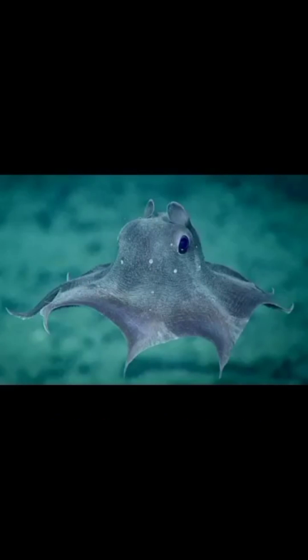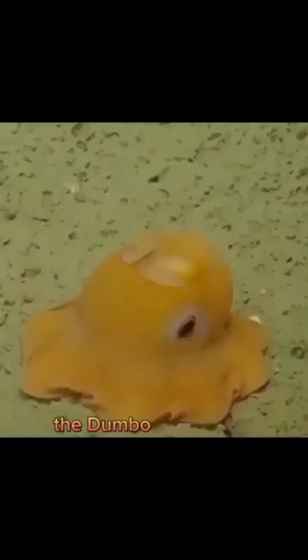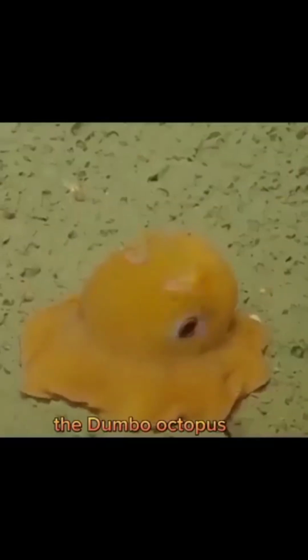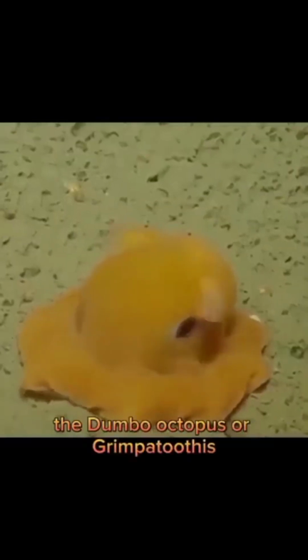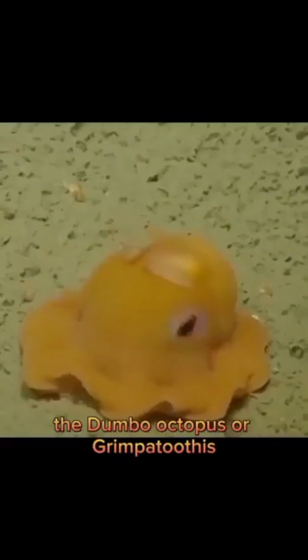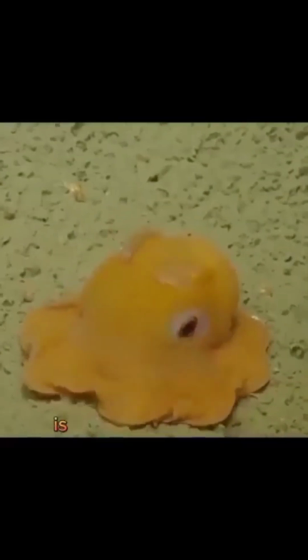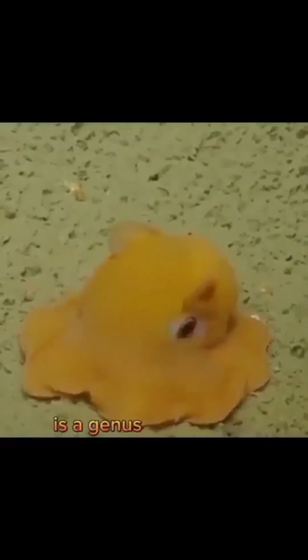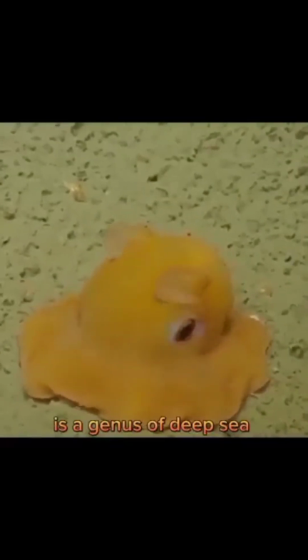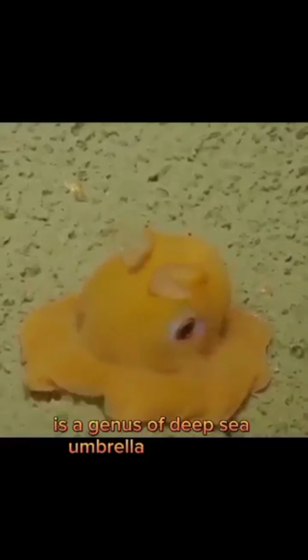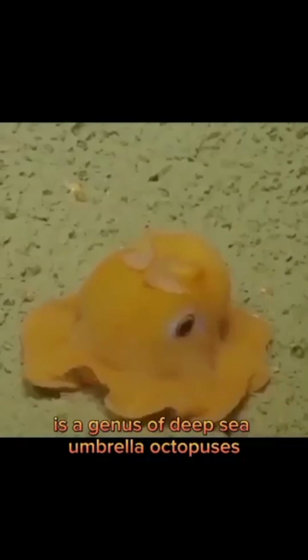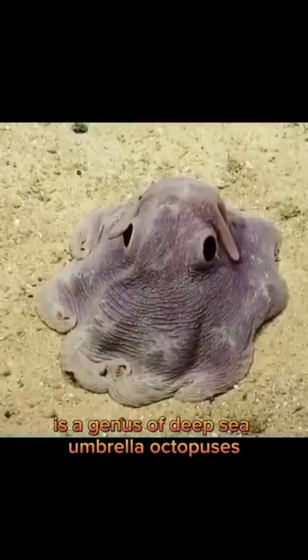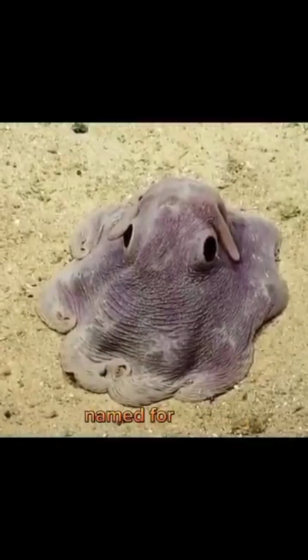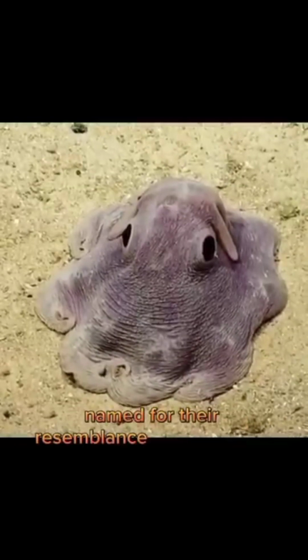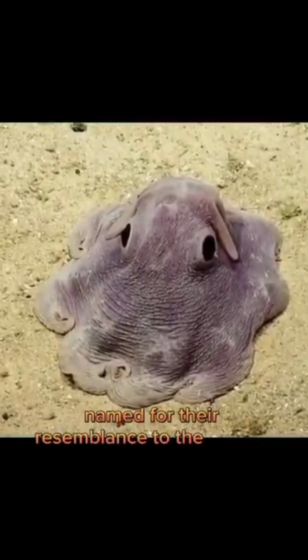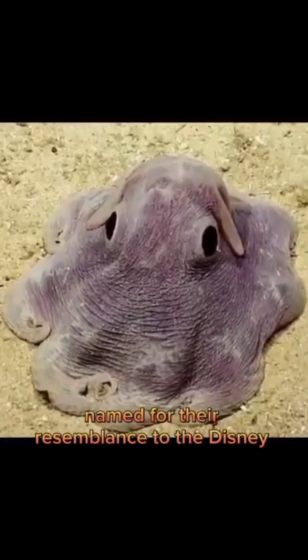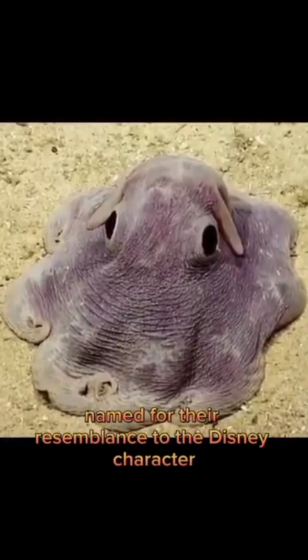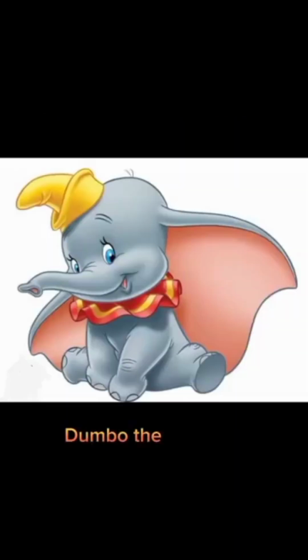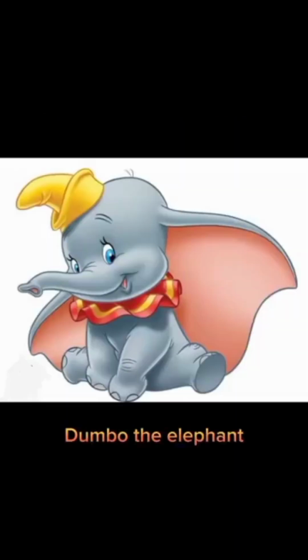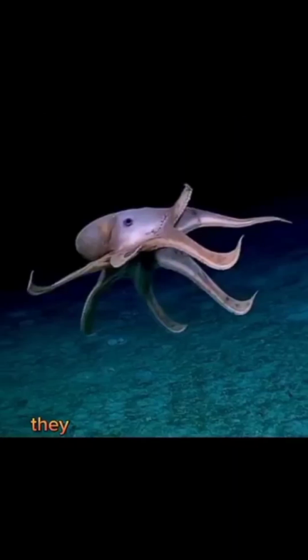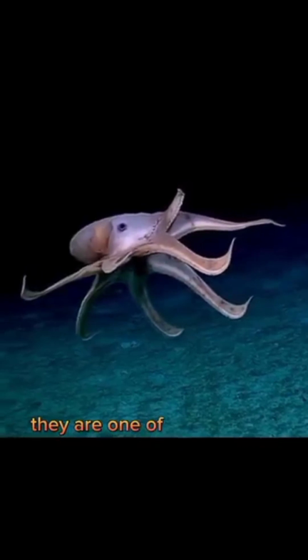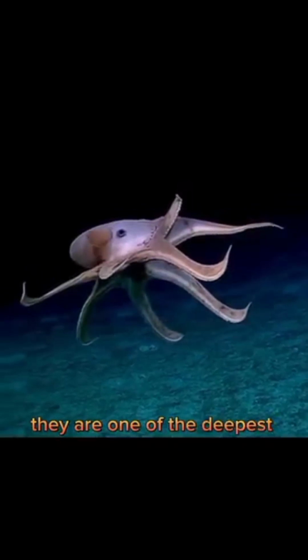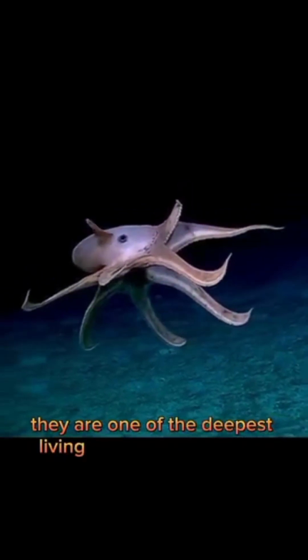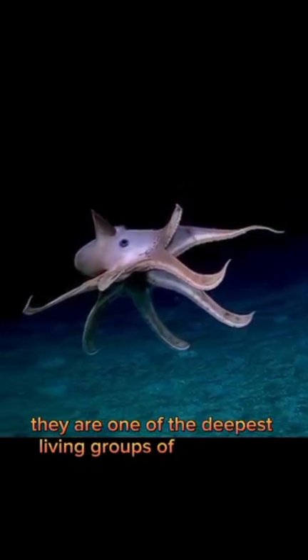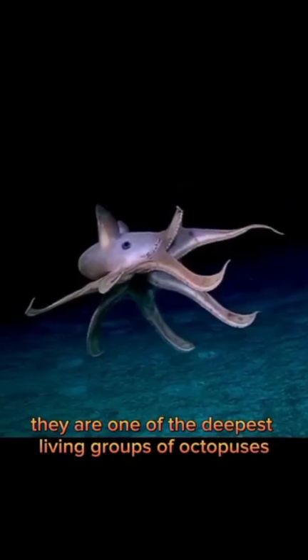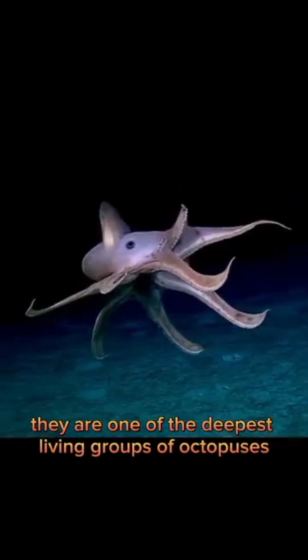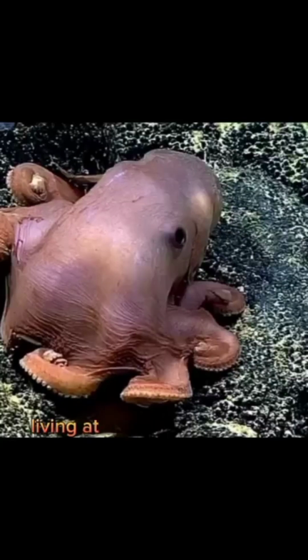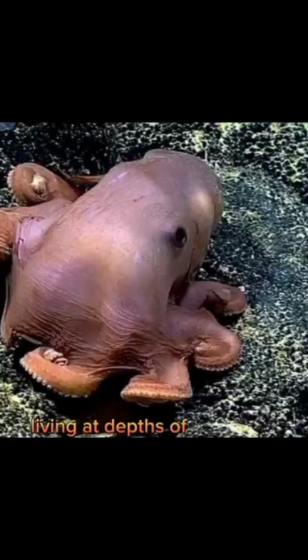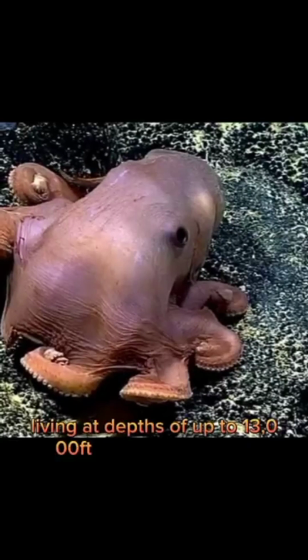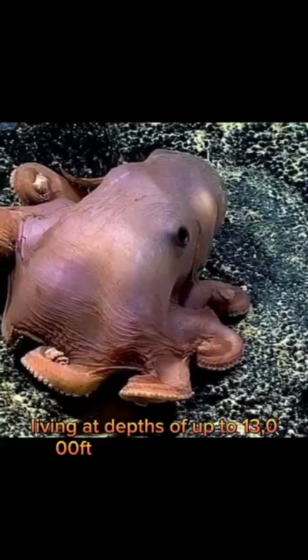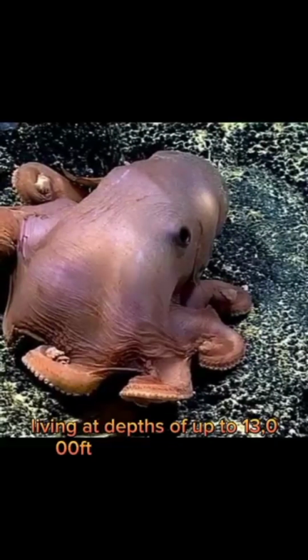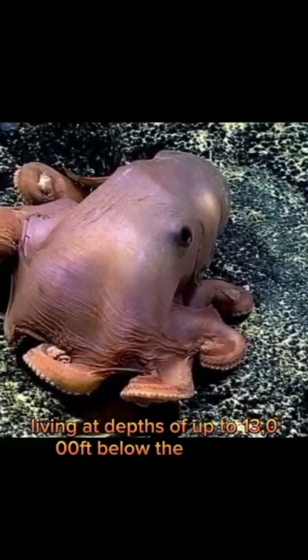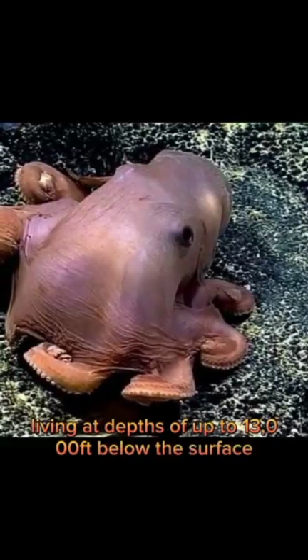The Dumbo octopus, or Grimpoteuthis, is a genus of deep-sea umbrella octopuses named for their resemblance to the Disney character Dumbo the elephant. They are one of the deepest living groups of octopuses, living at depths of up to 13,000 feet below the surface.